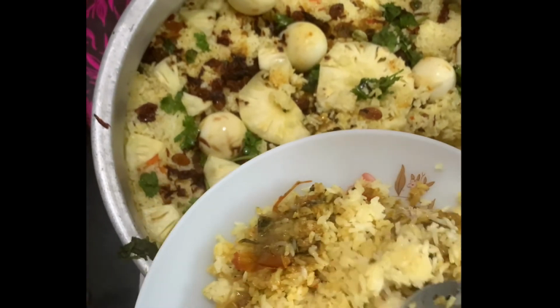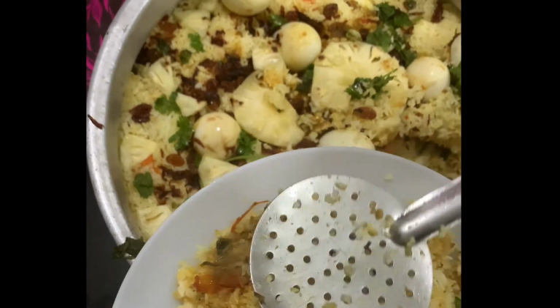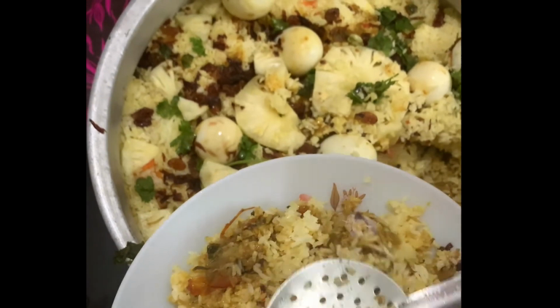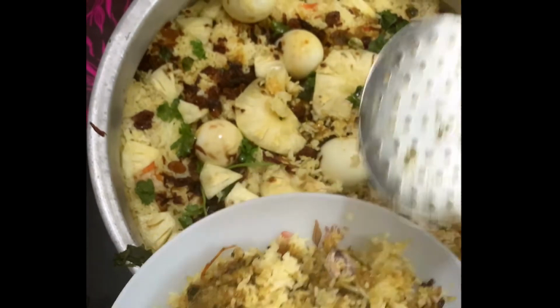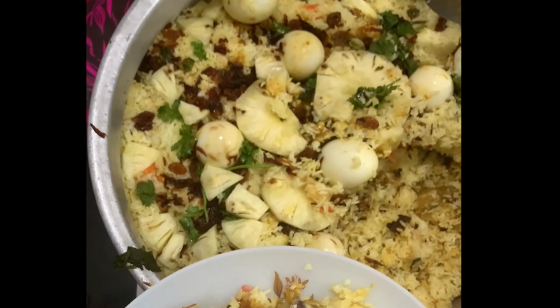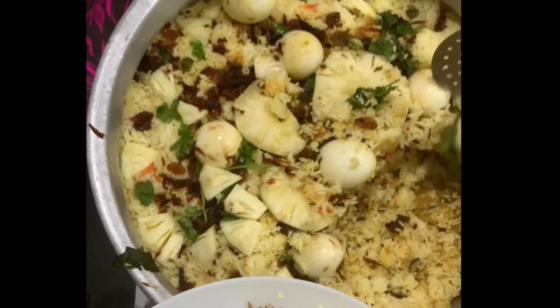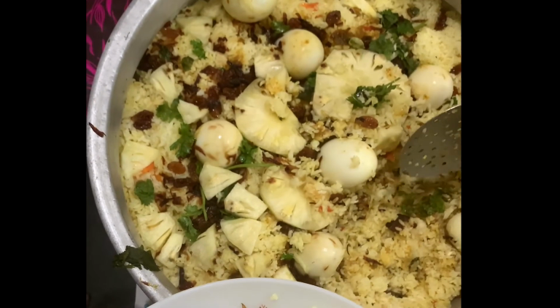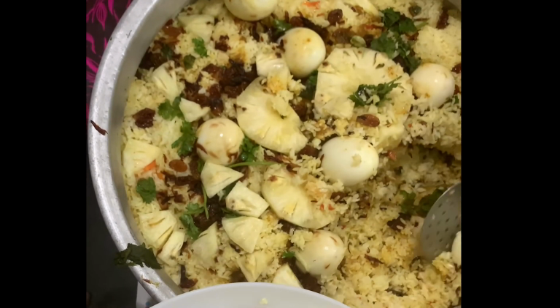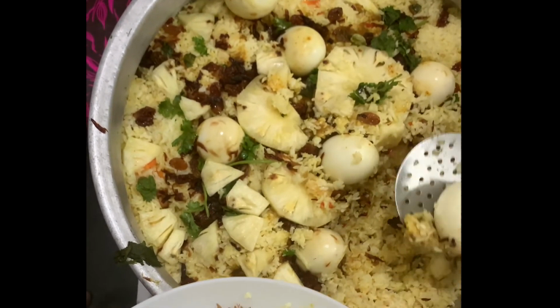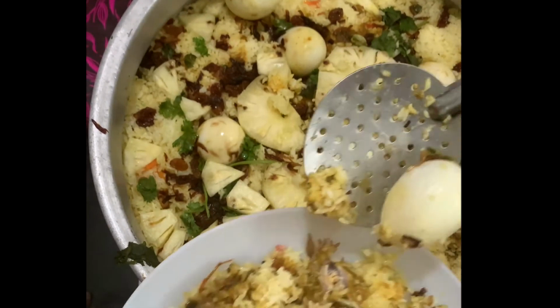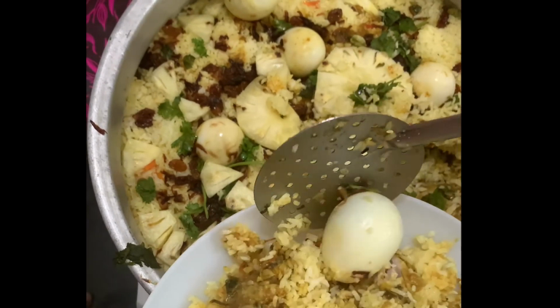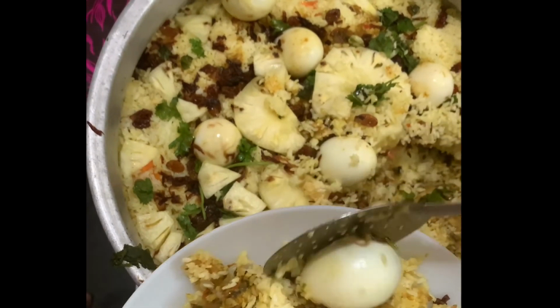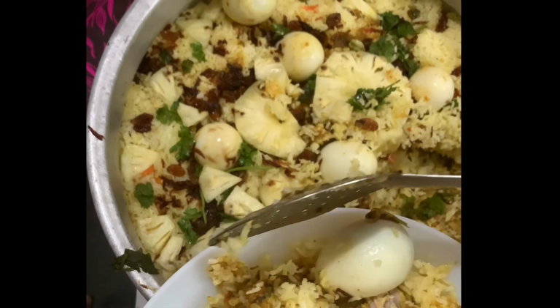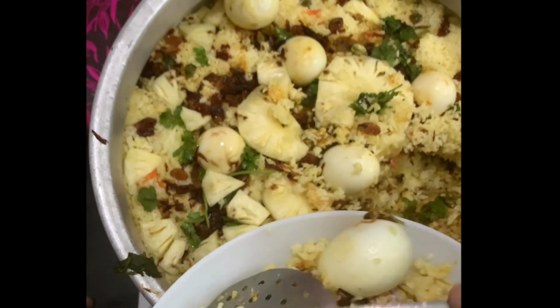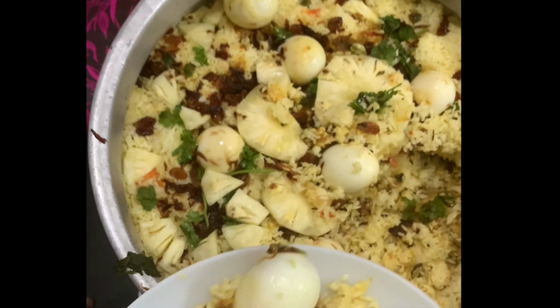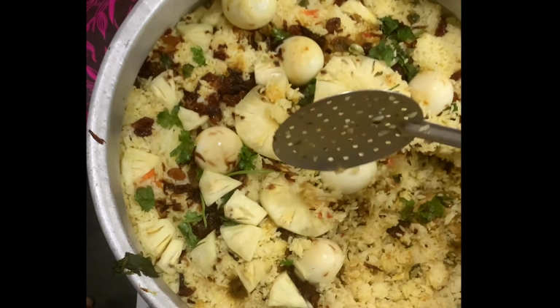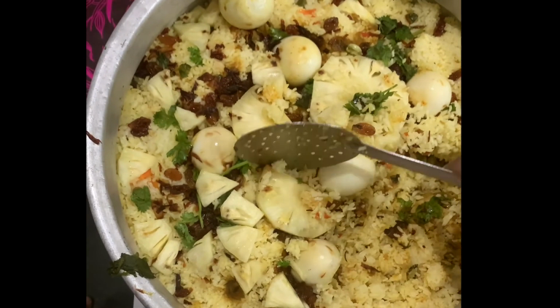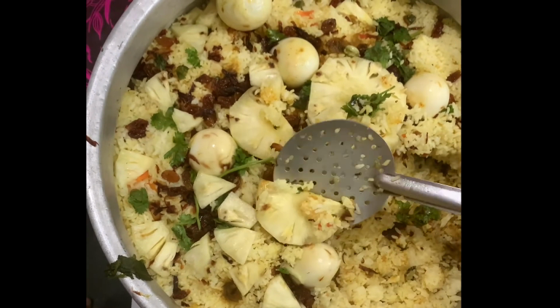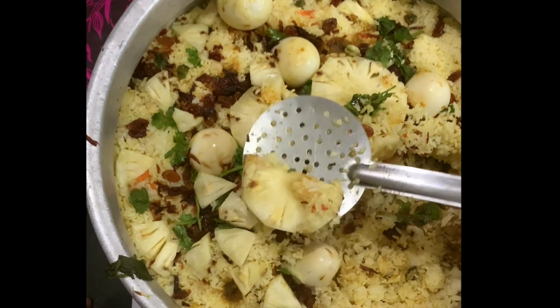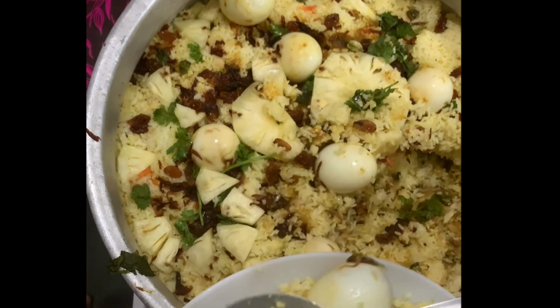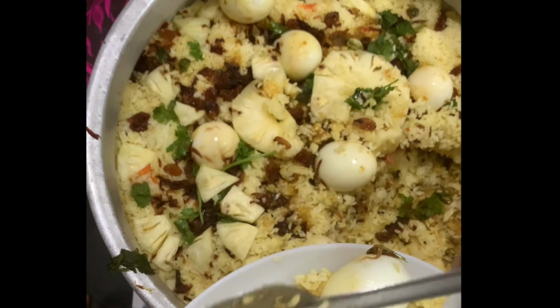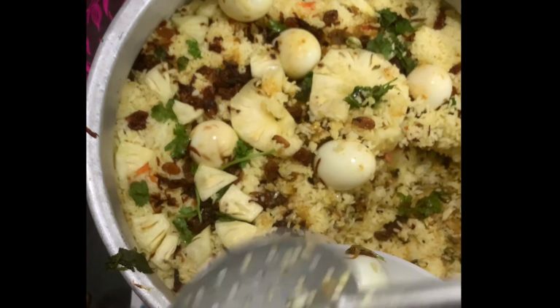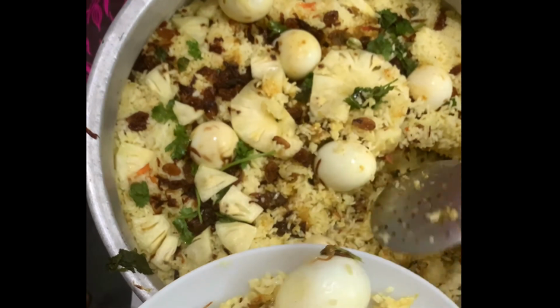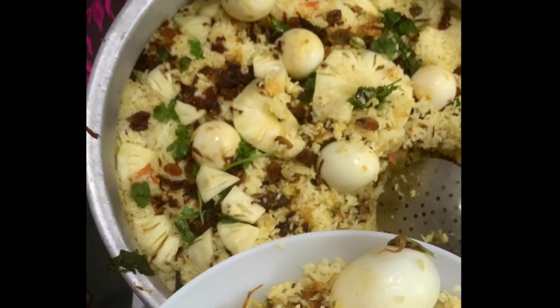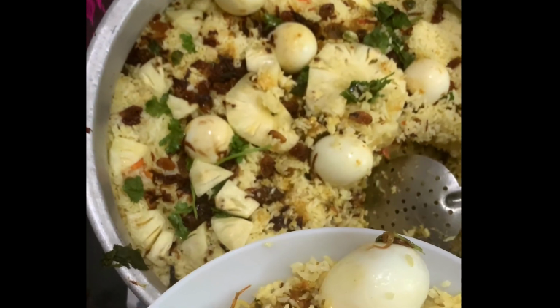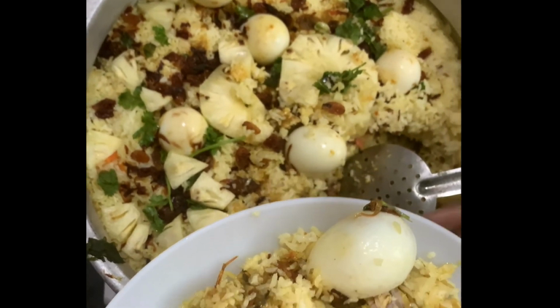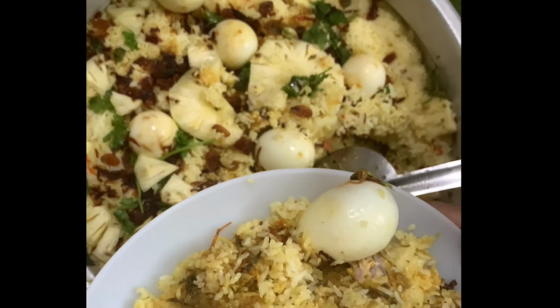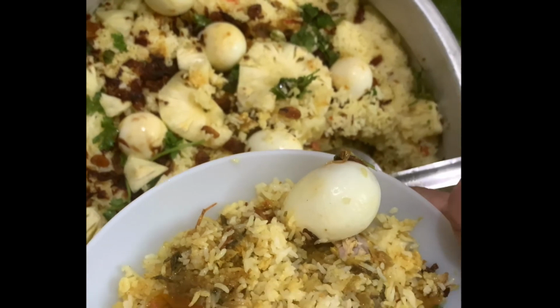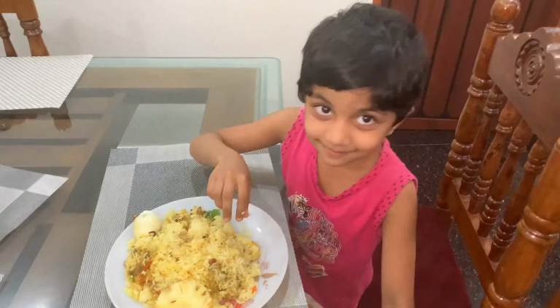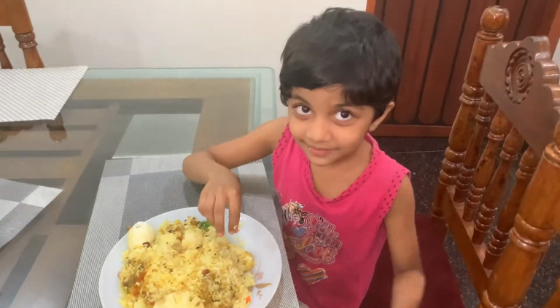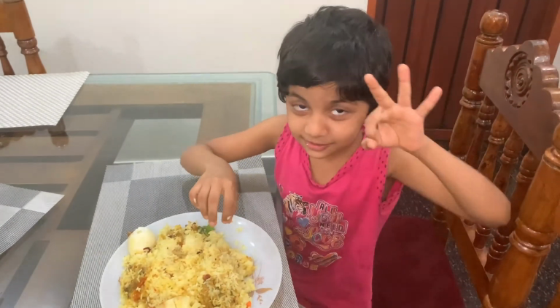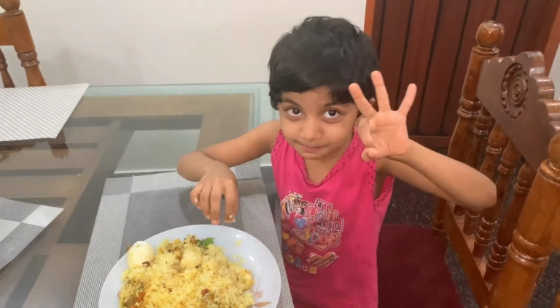Subscribe and click on the bell button so I will upload a new video. I will see you in the next video. Please thank you guys — super!